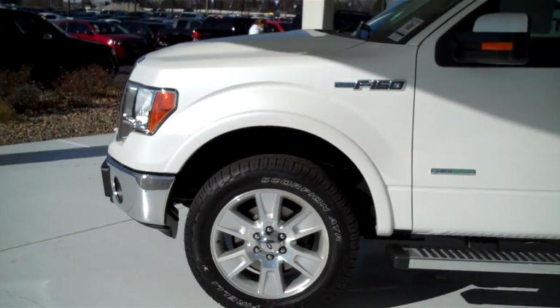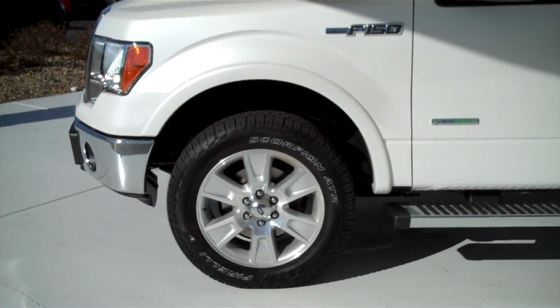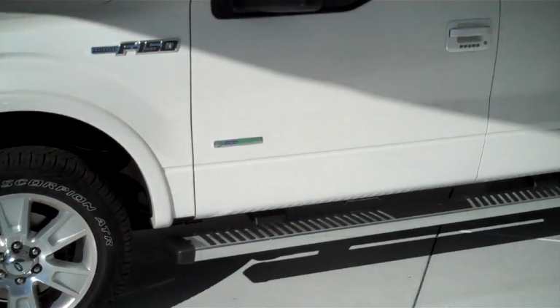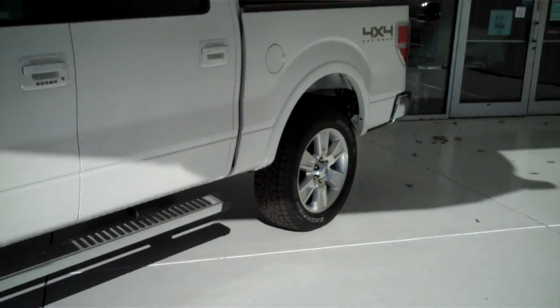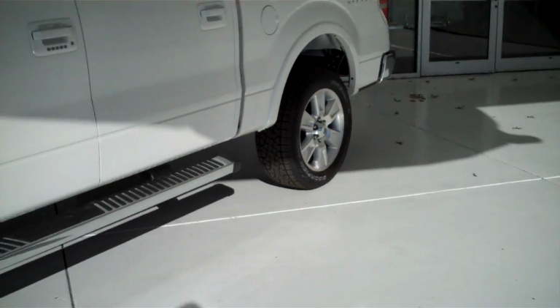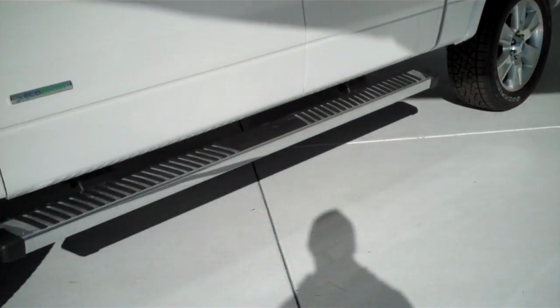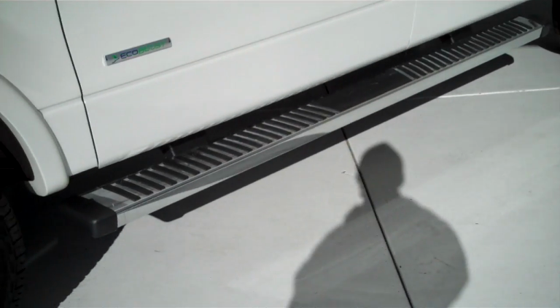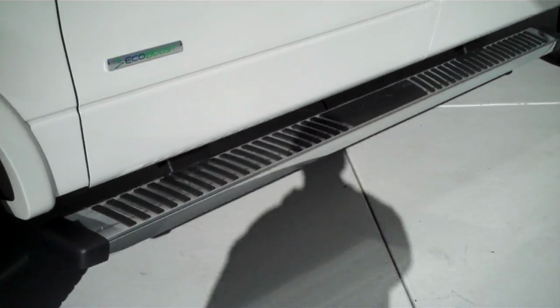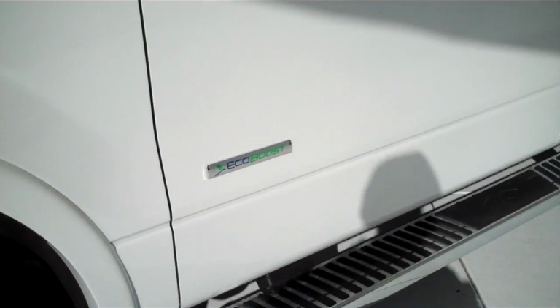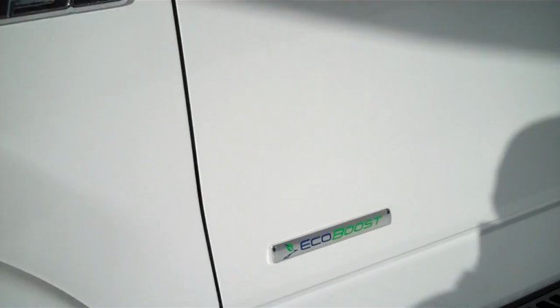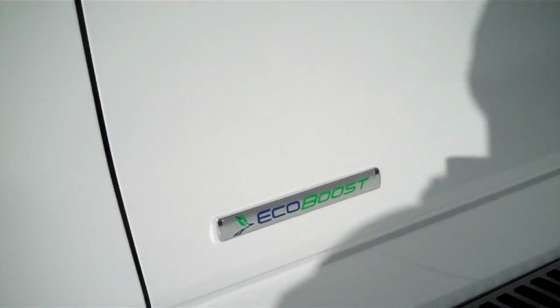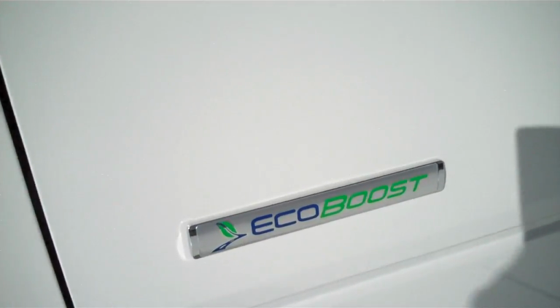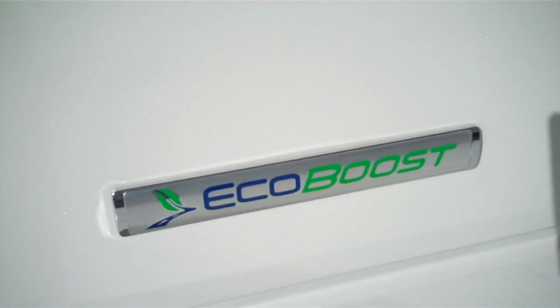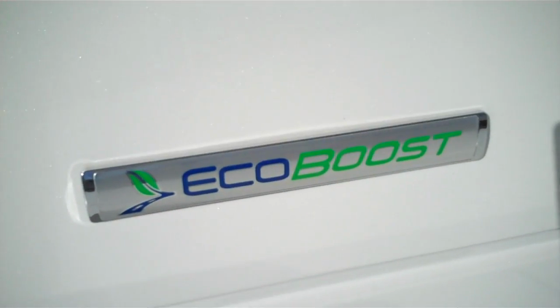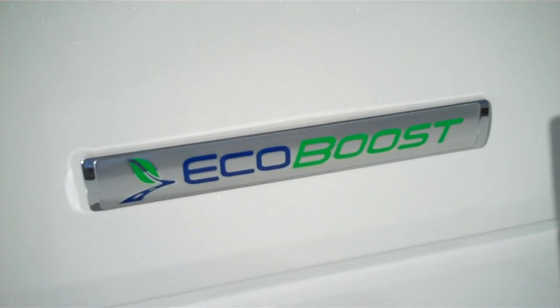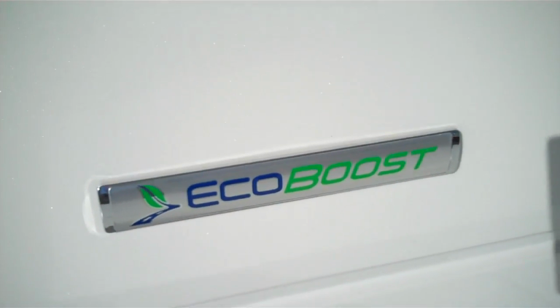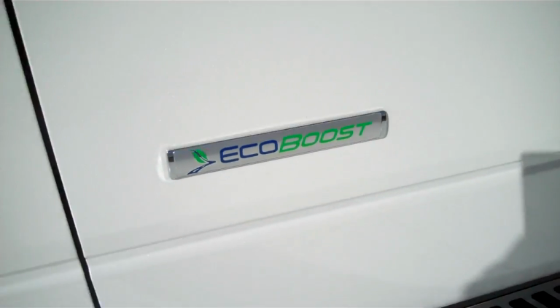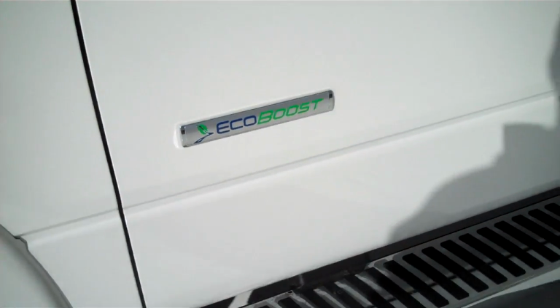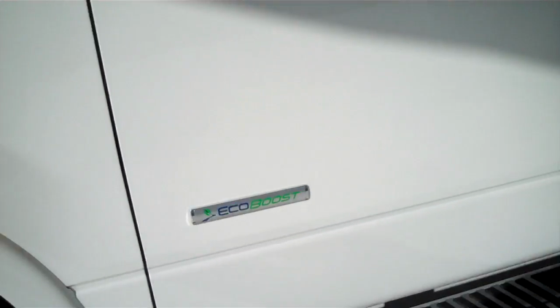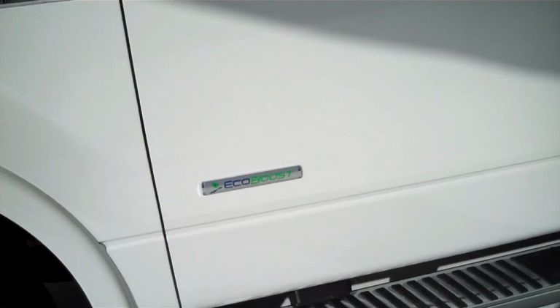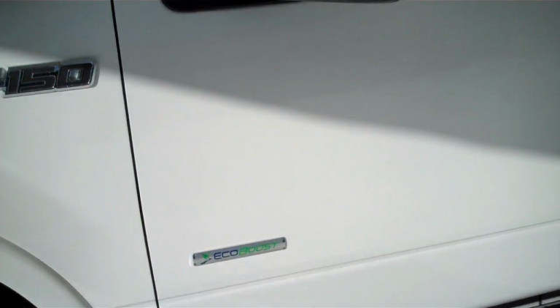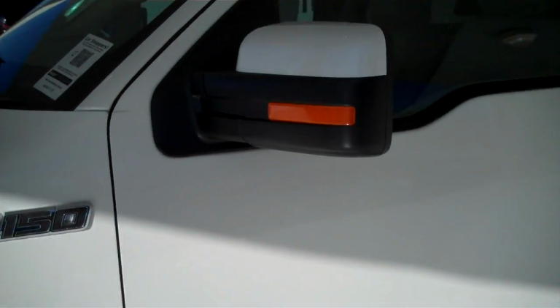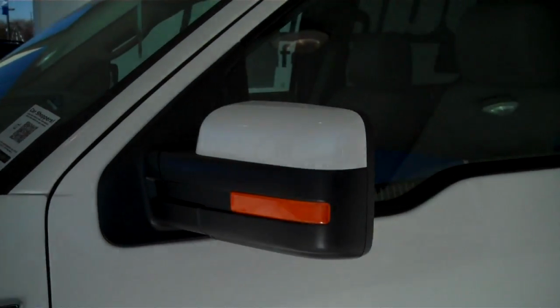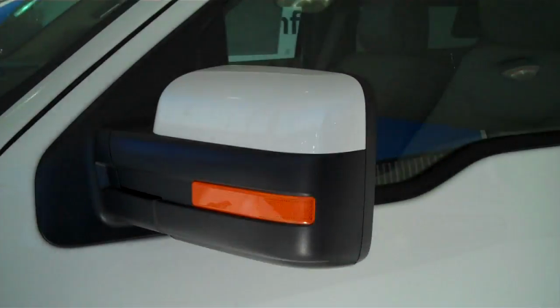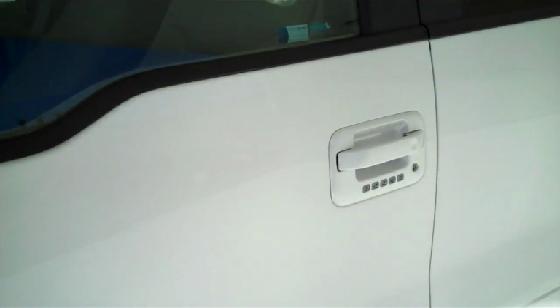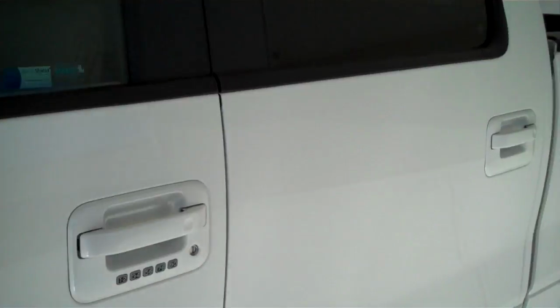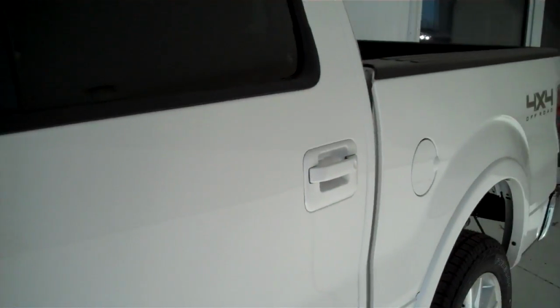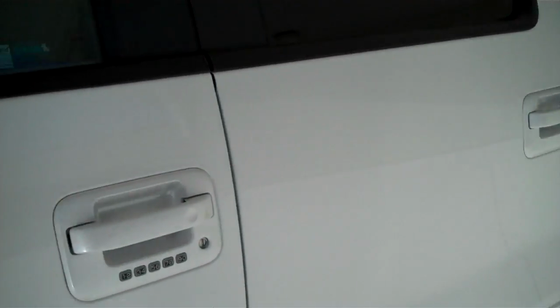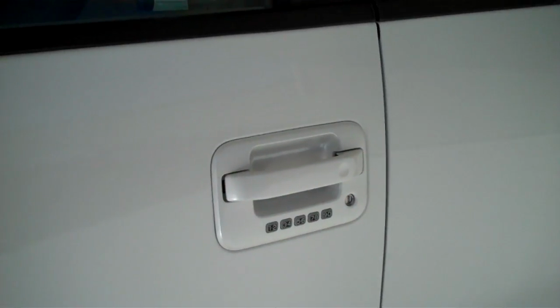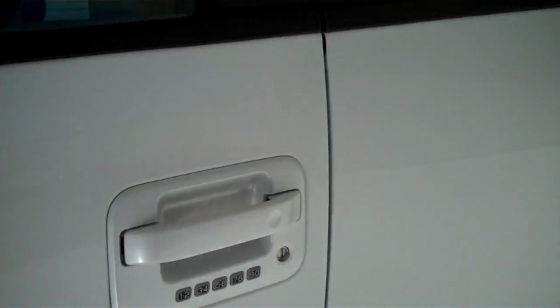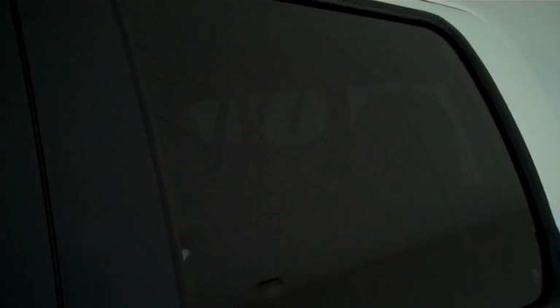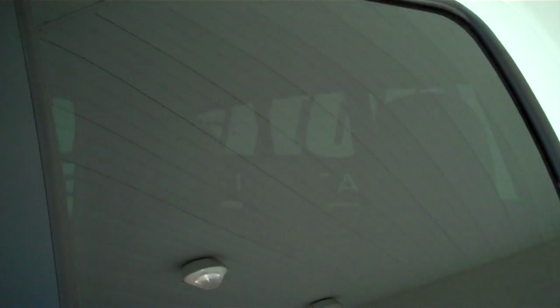It does have the alloy rims, running boards. This is the all-new EcoBoost — a twin turbocharged V6 delivering unbelievable horsepower with unbelievable fuel economy. Color matching mirrors and door handles, outside keyless entry pad, and tinted windows.